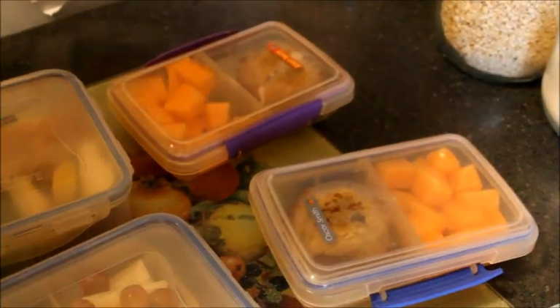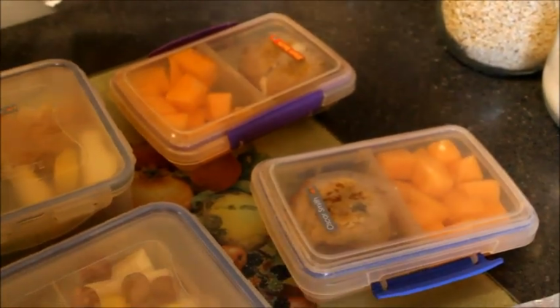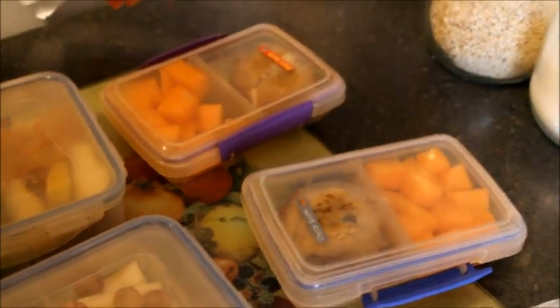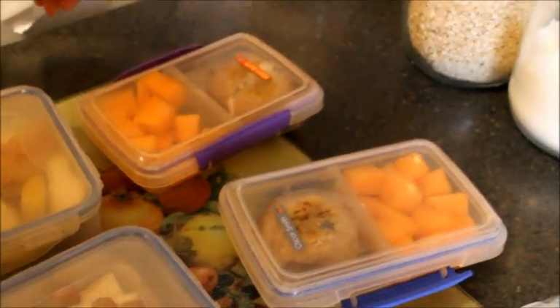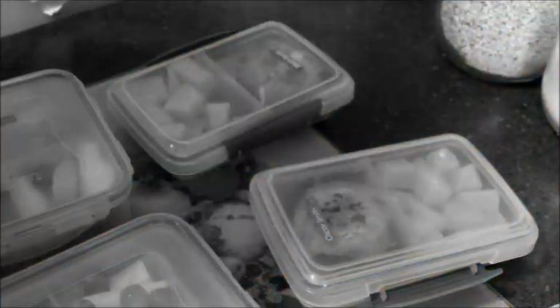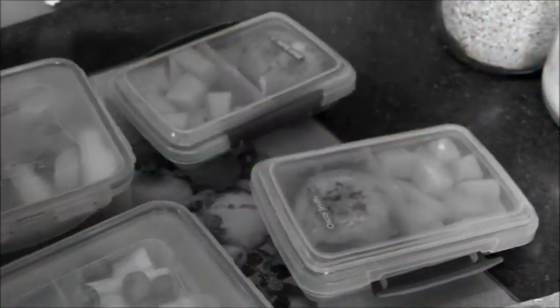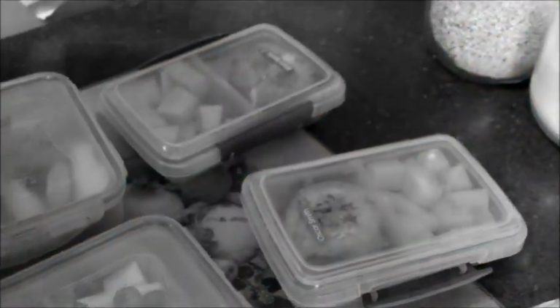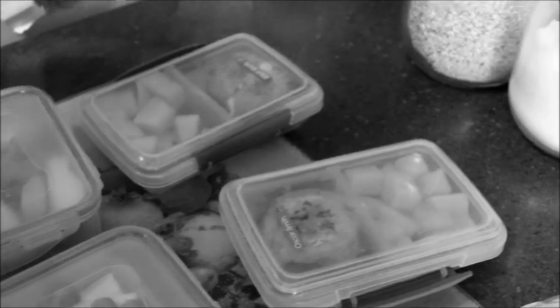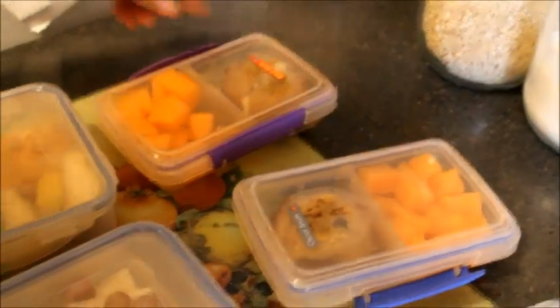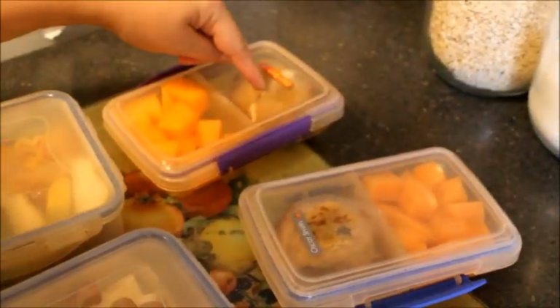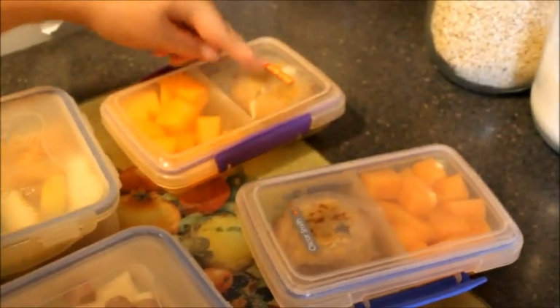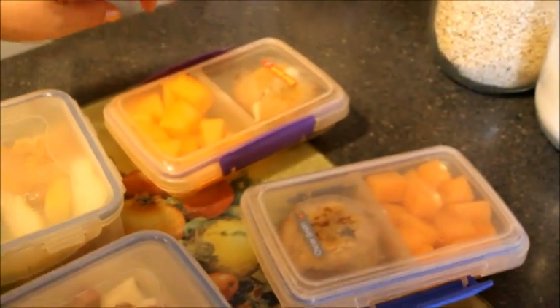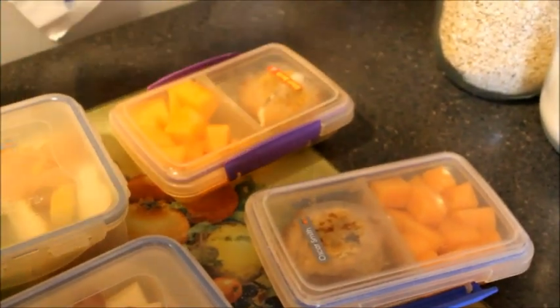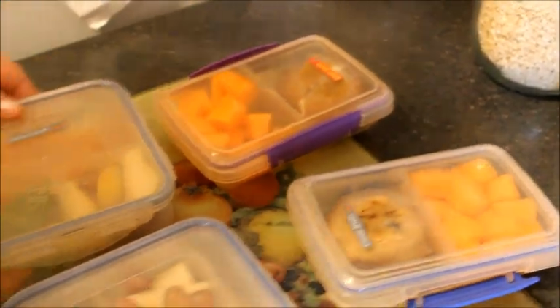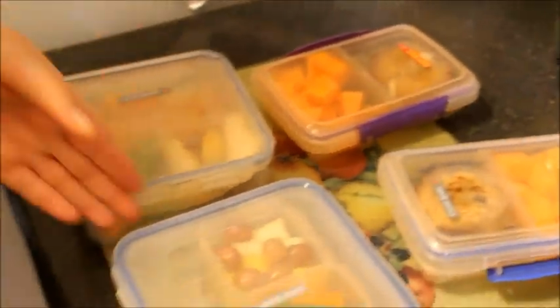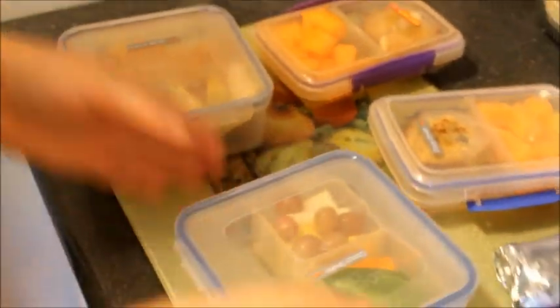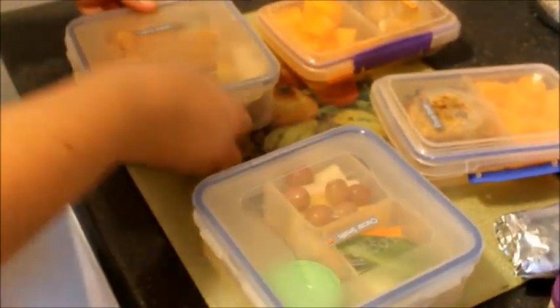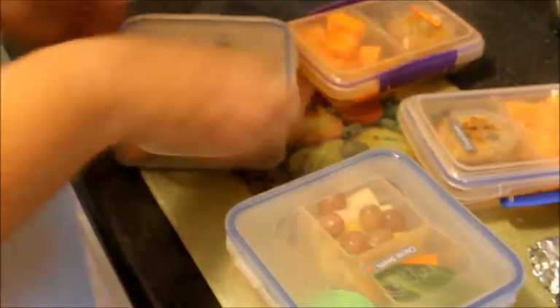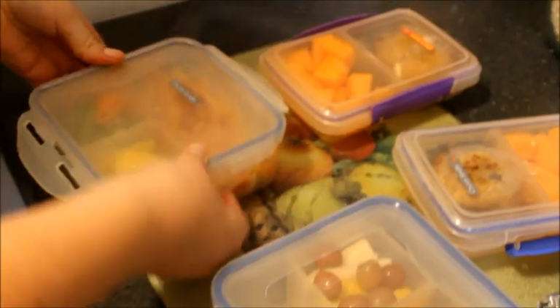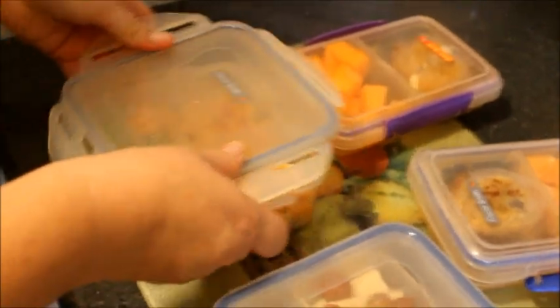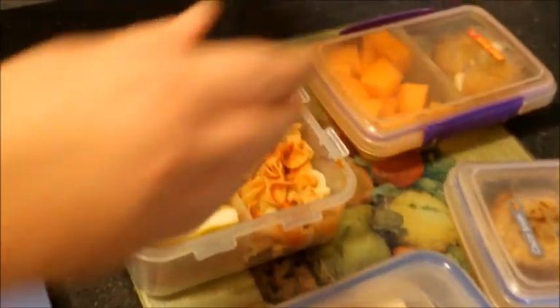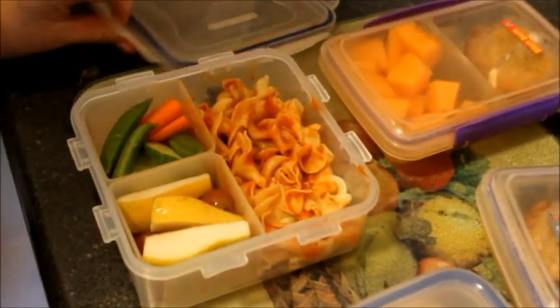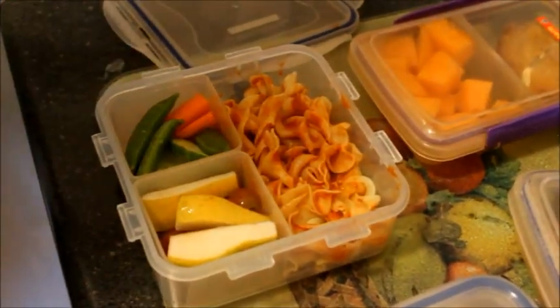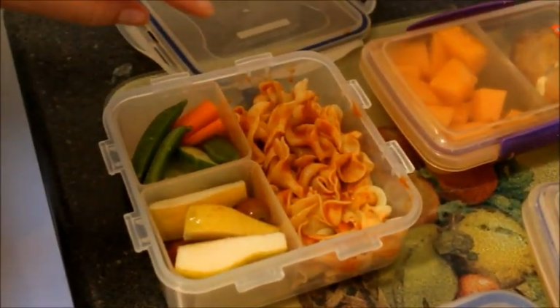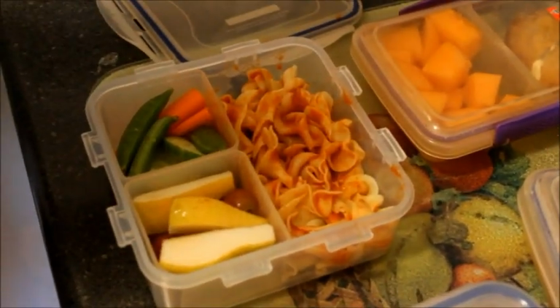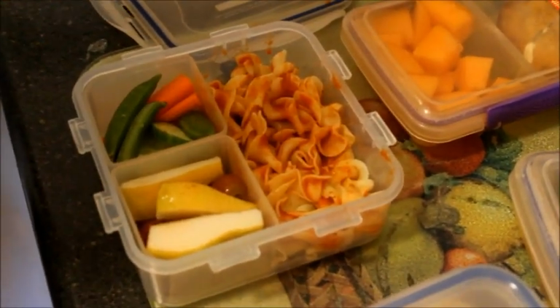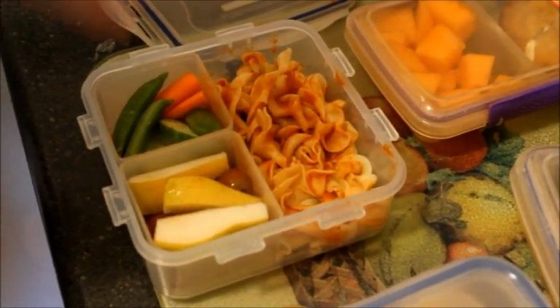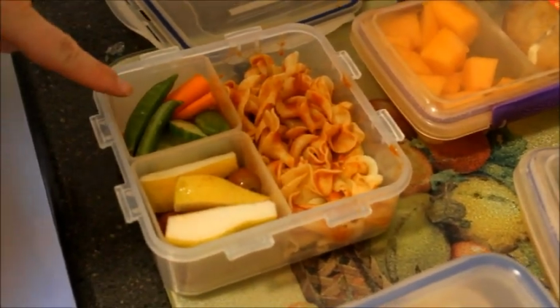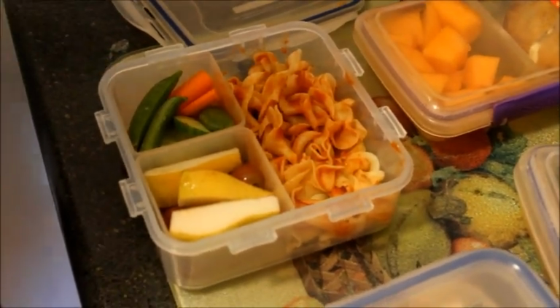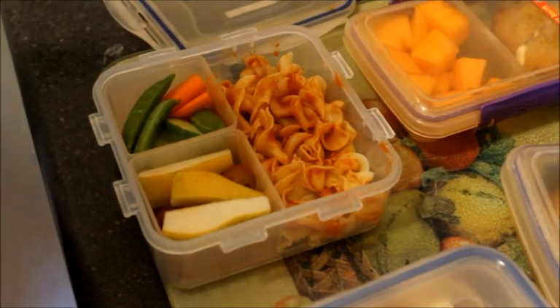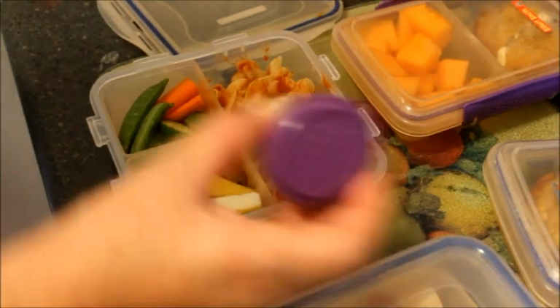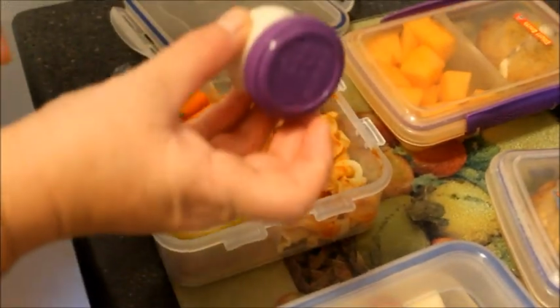Elliot has a plain banana muffin because he doesn't like chocolate chips. He has cream cheese on his with cantaloupe. Then Oscar has cucumbers, carrots, and snap peas with some dip.